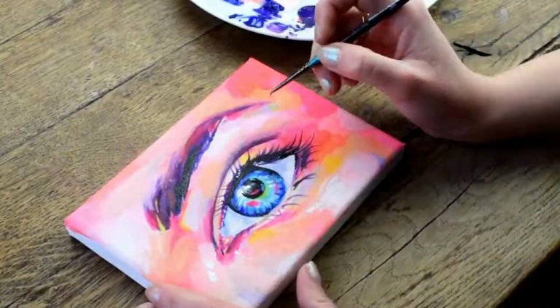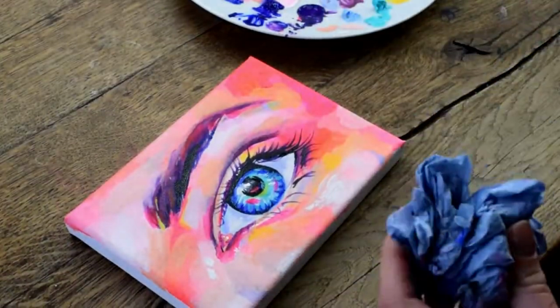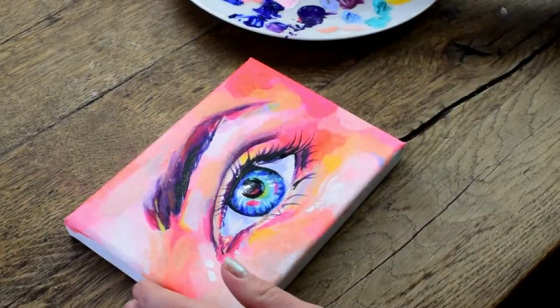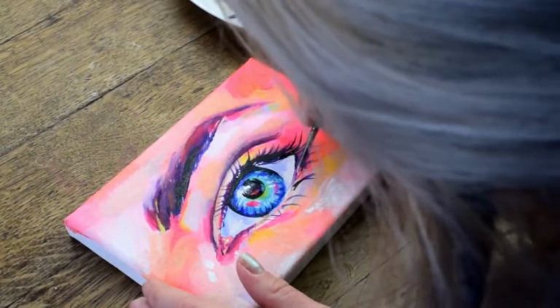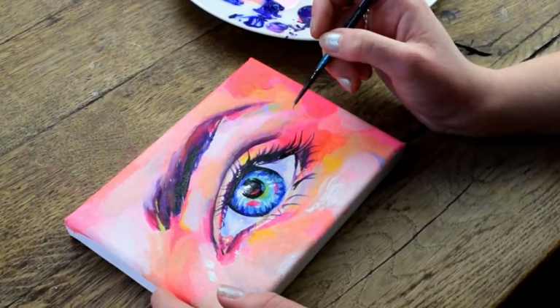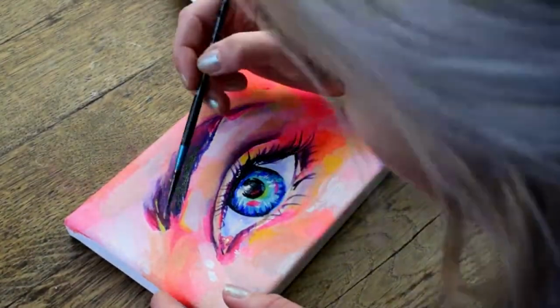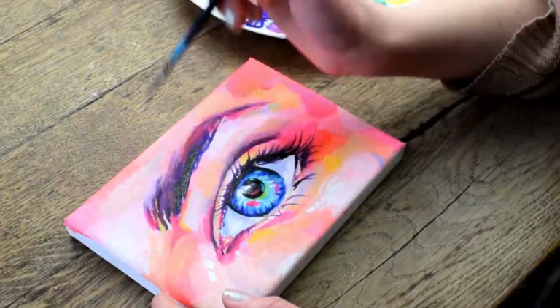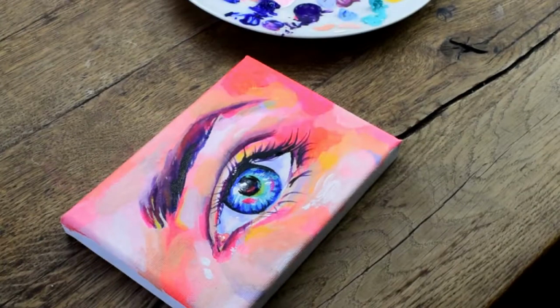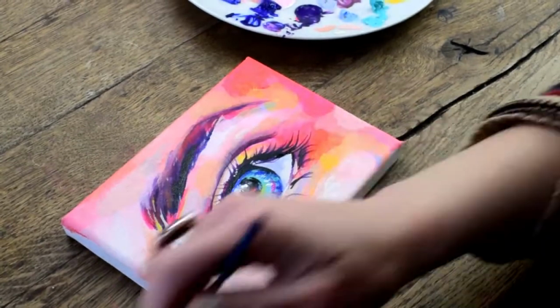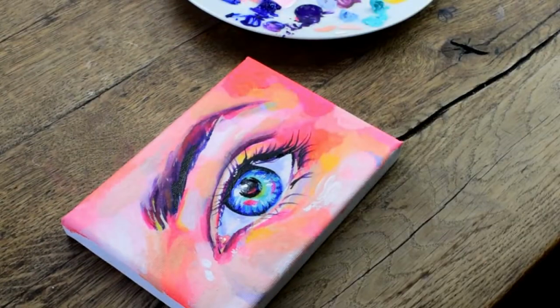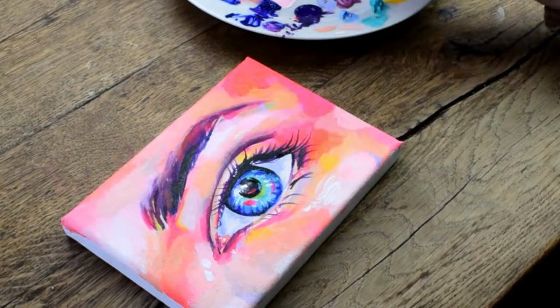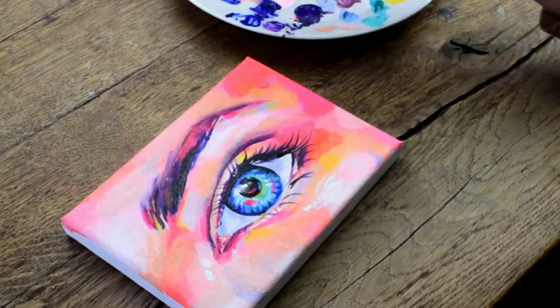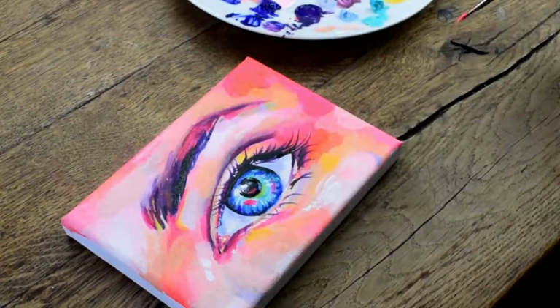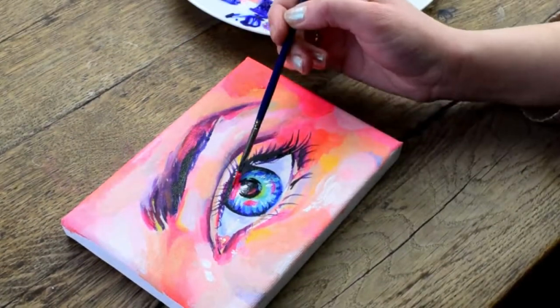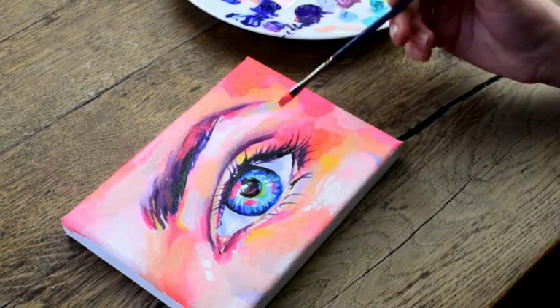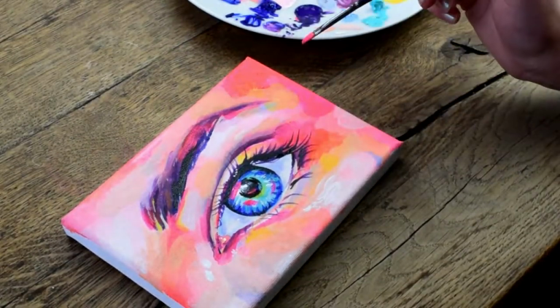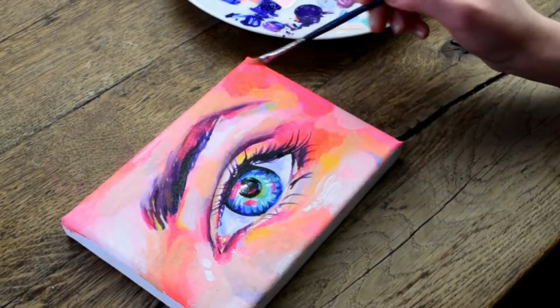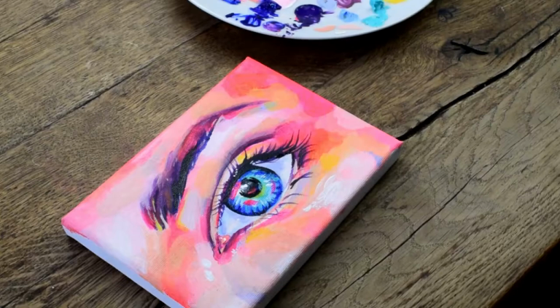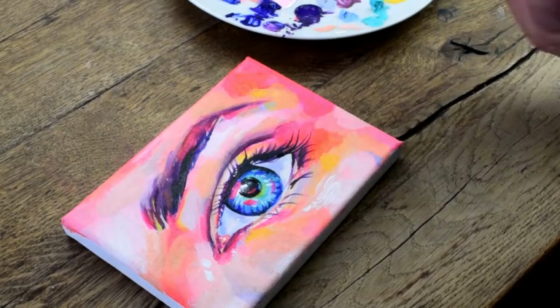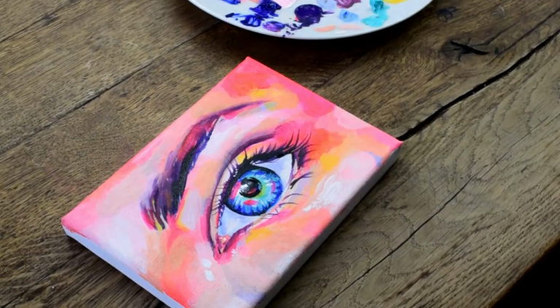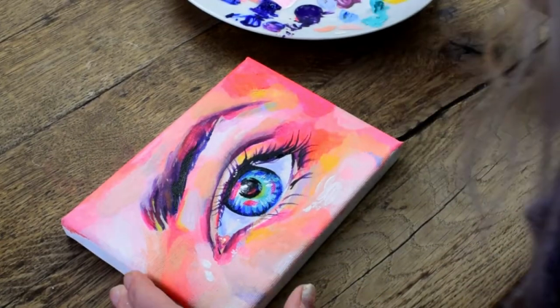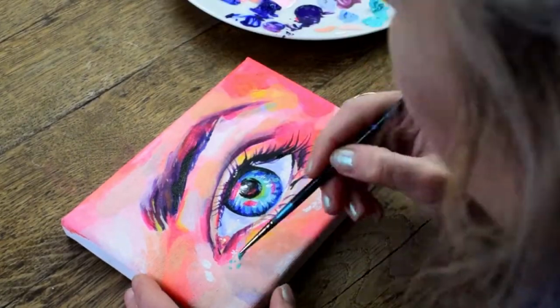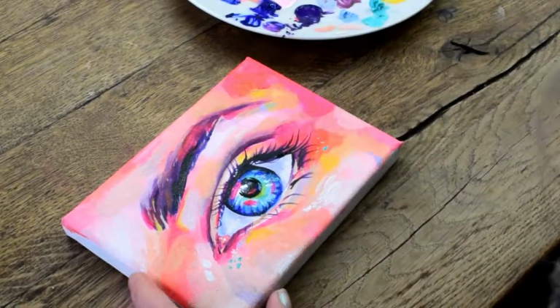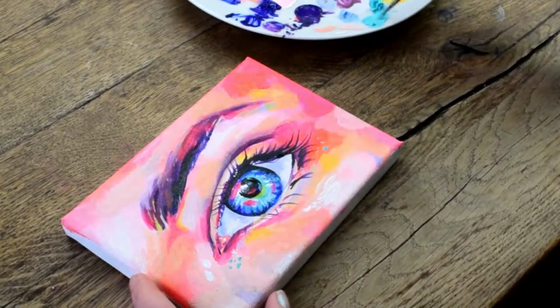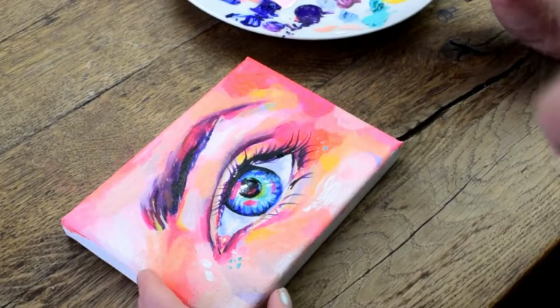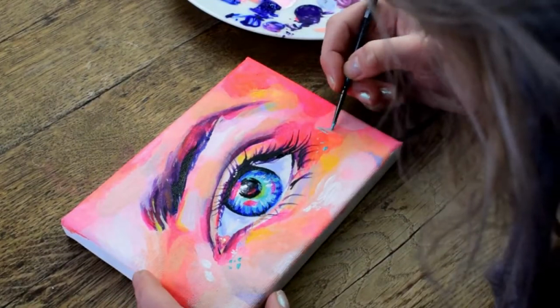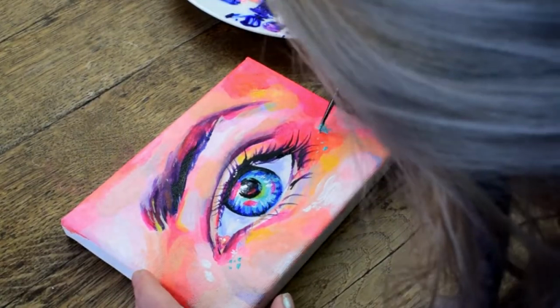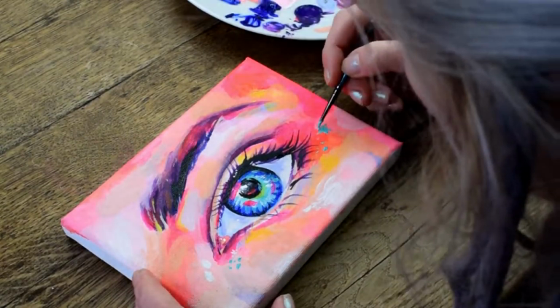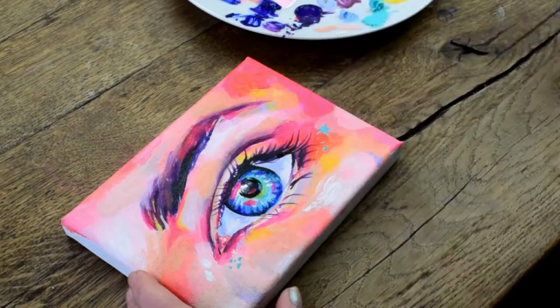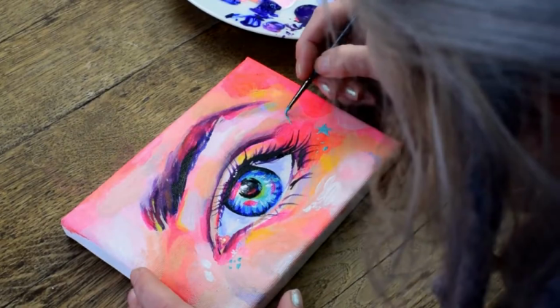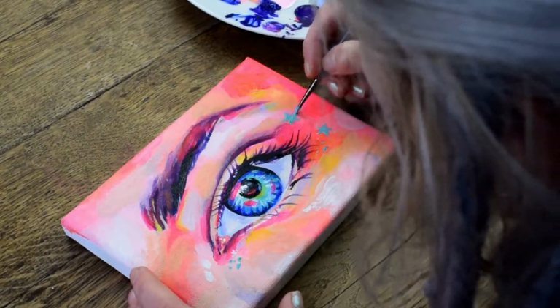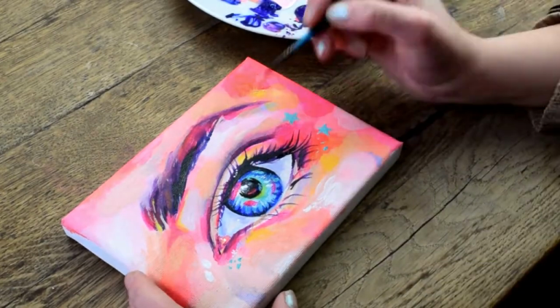Adding a couple of highlights. Once I've pretty much completed a piece, that's when I'll go in and add the final details.